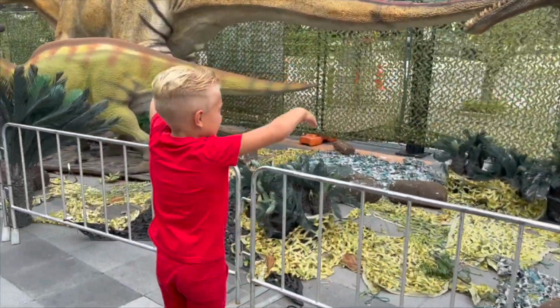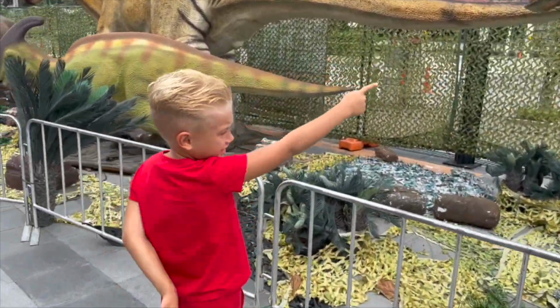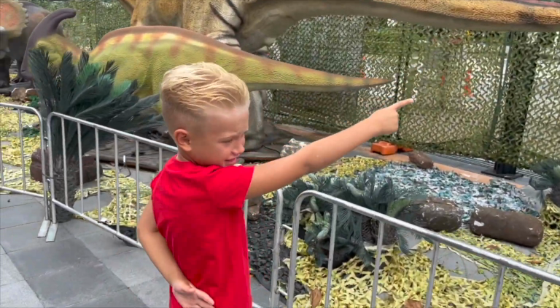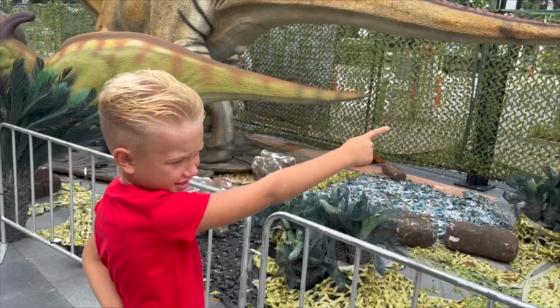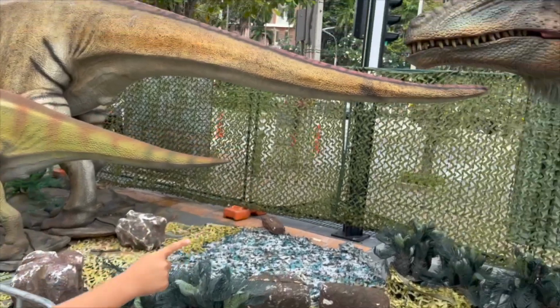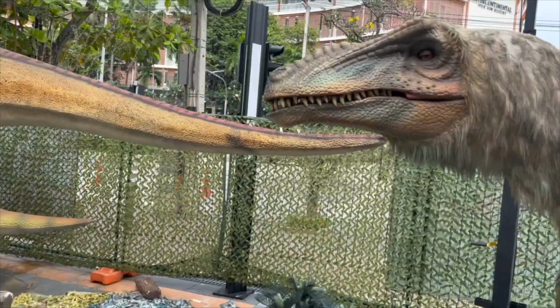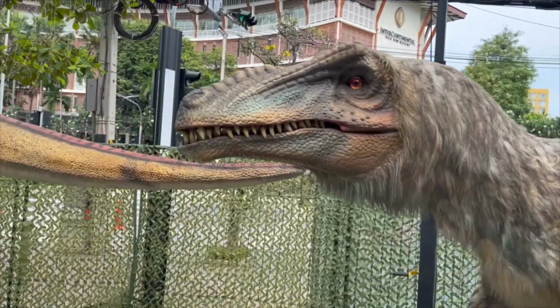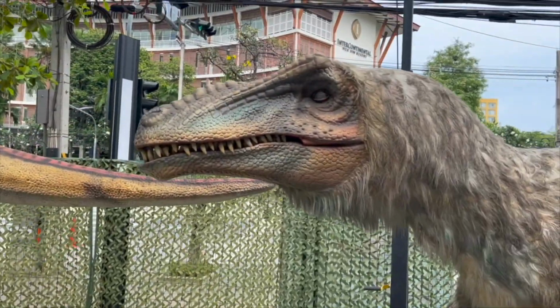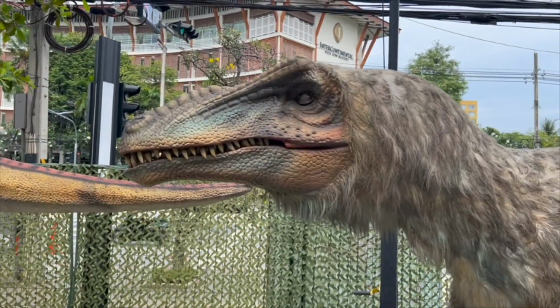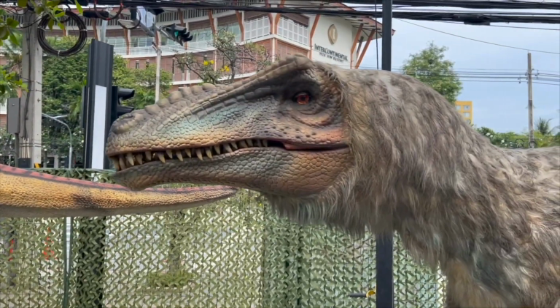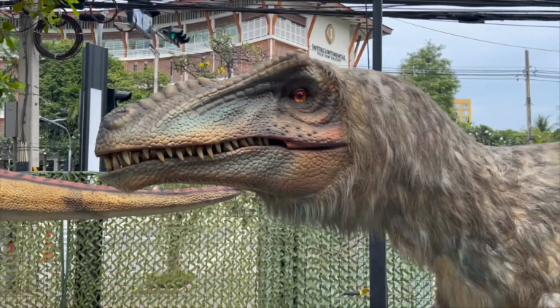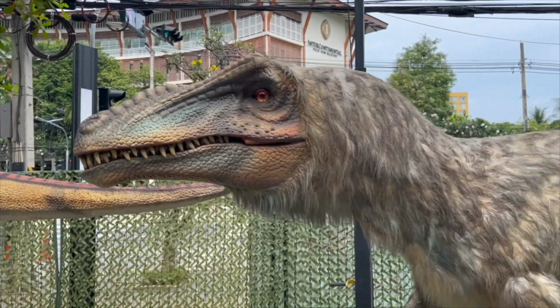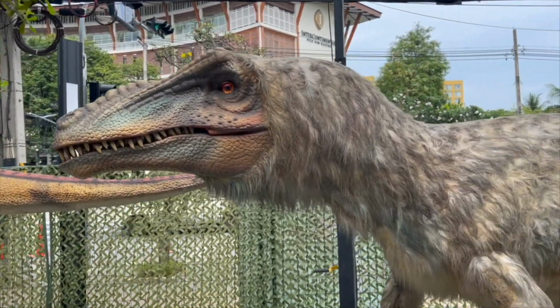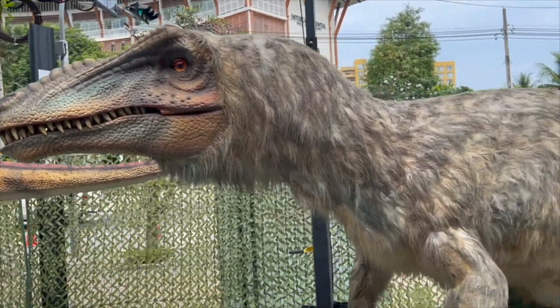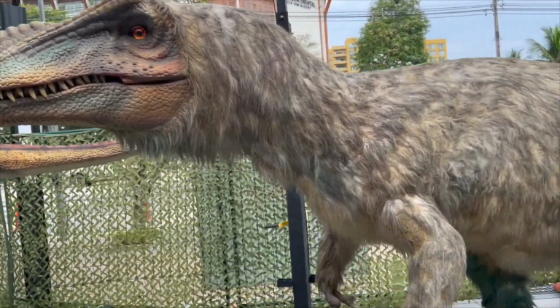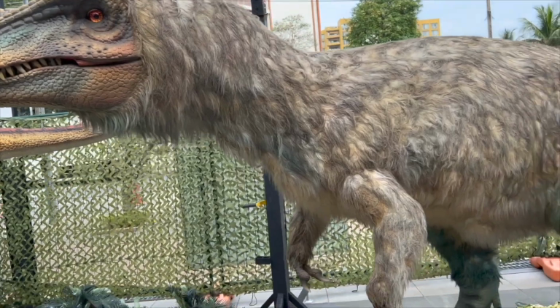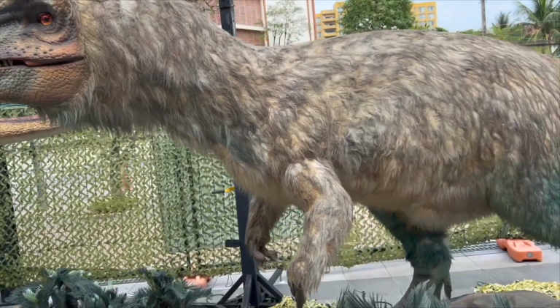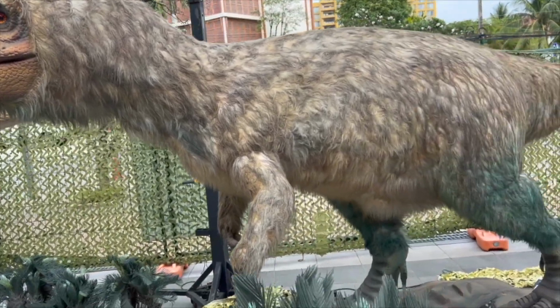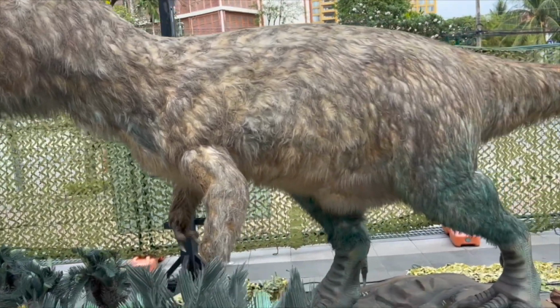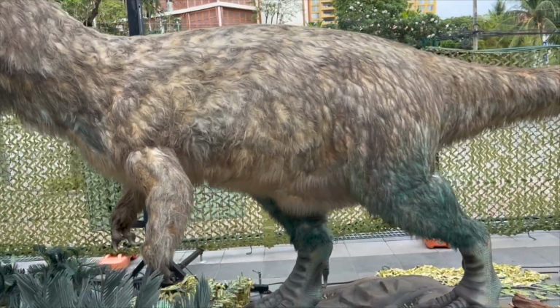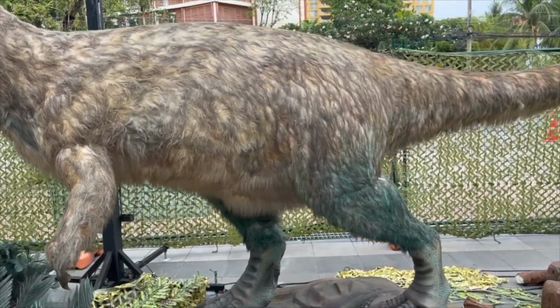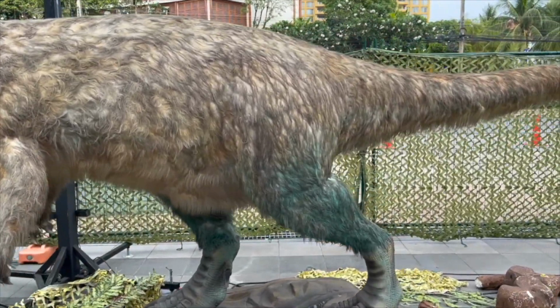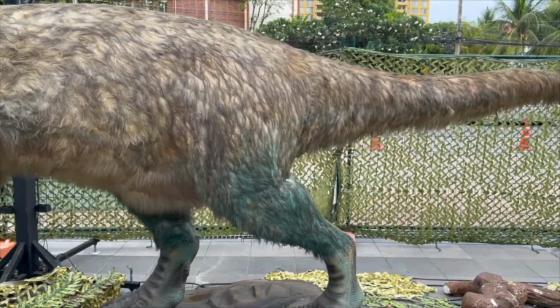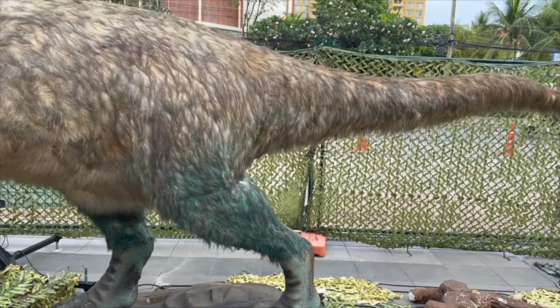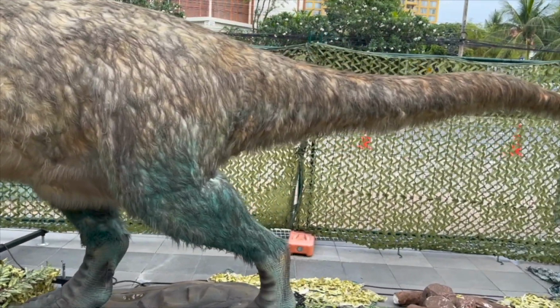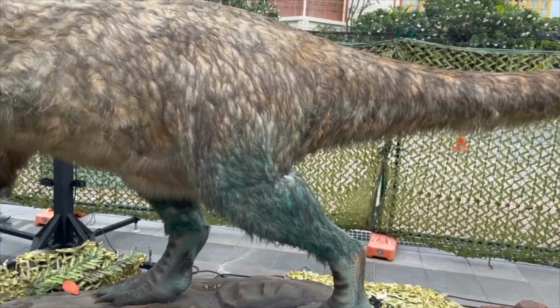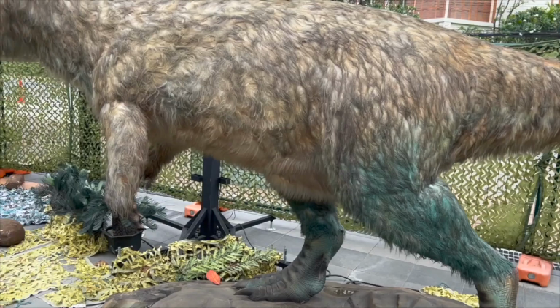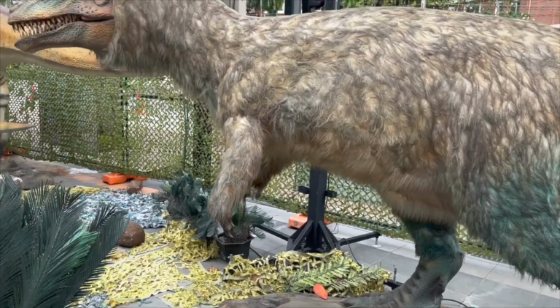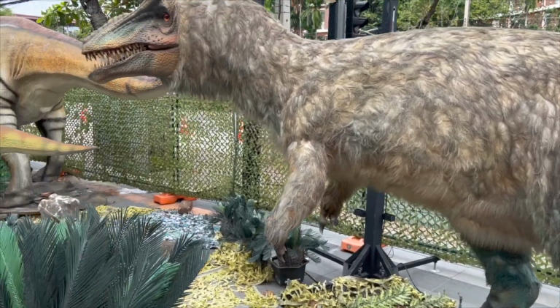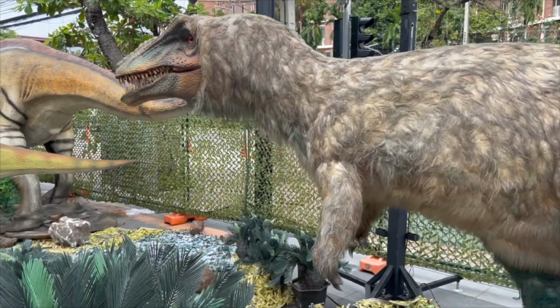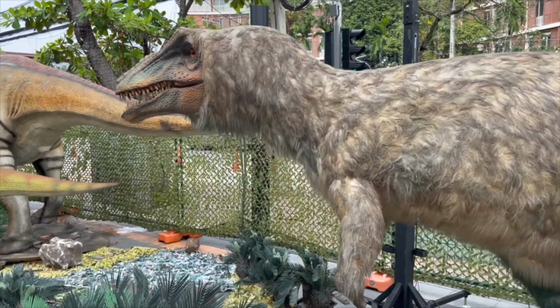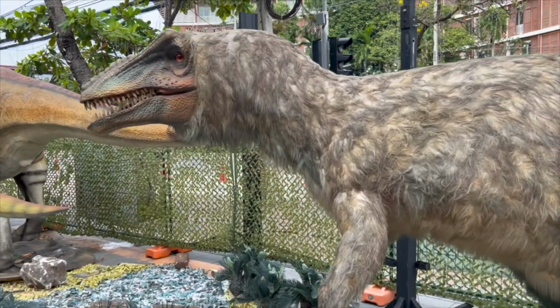Who left? It's a Chianzosaurus! A relative of a Tyrannosaurus, by the way! It's a little smaller, and his snout is stretched! Some scientists believe that he was covered with feathers or fur!